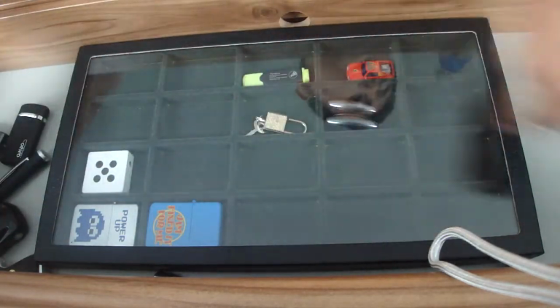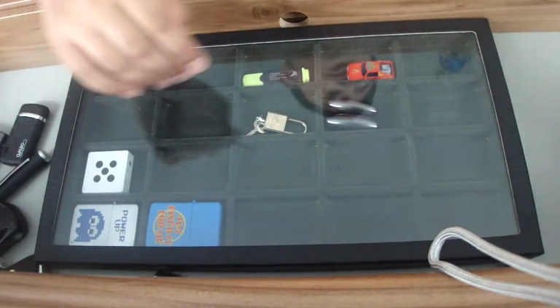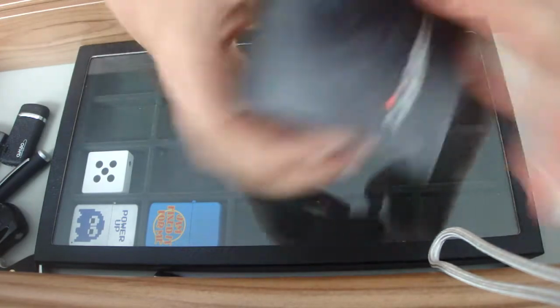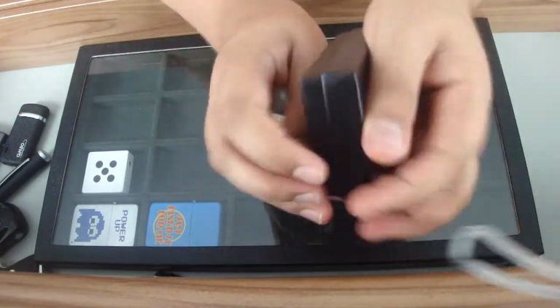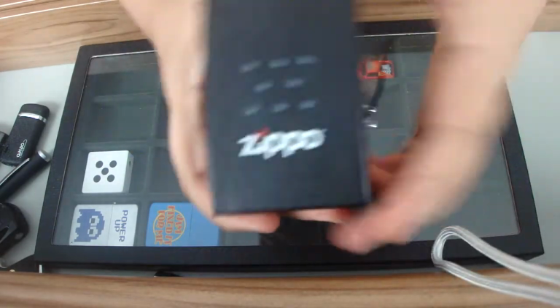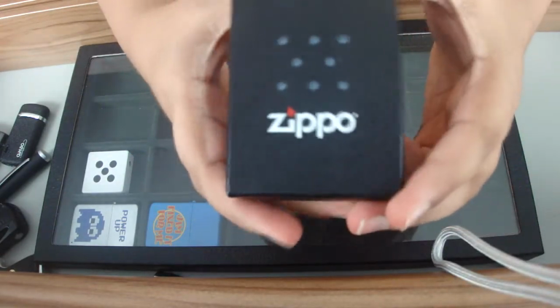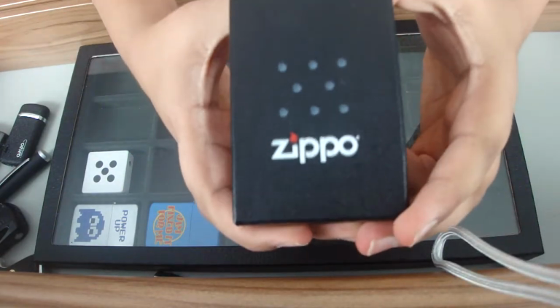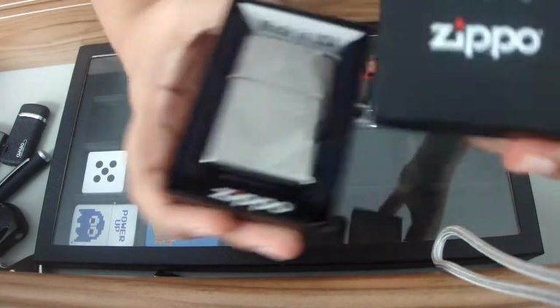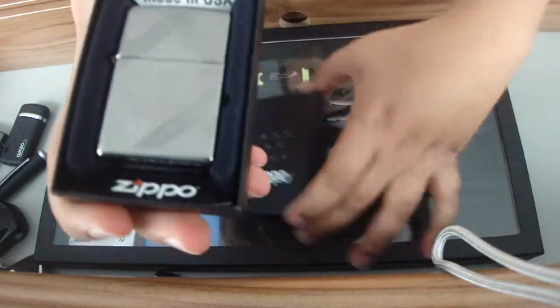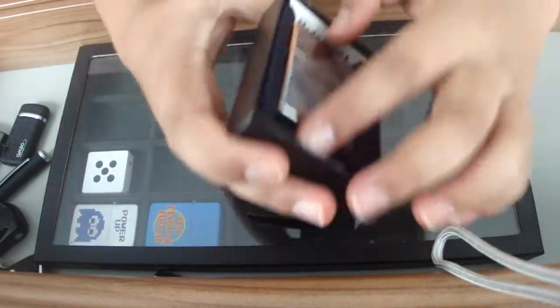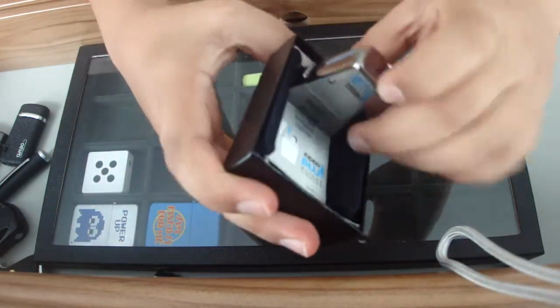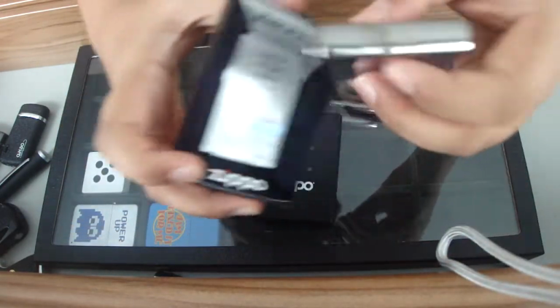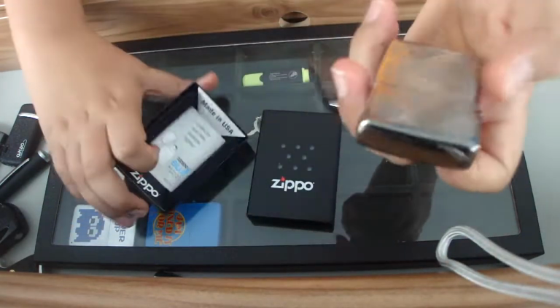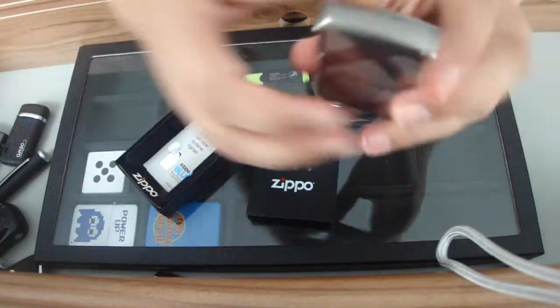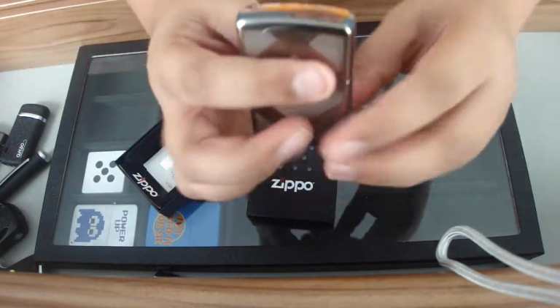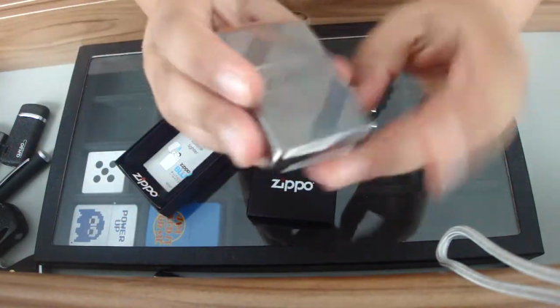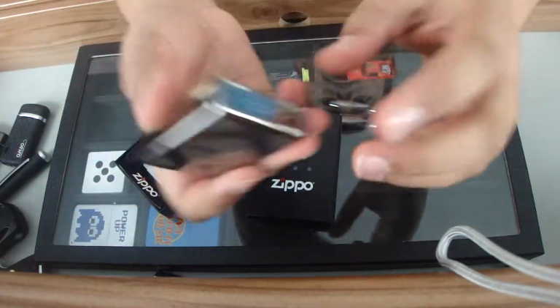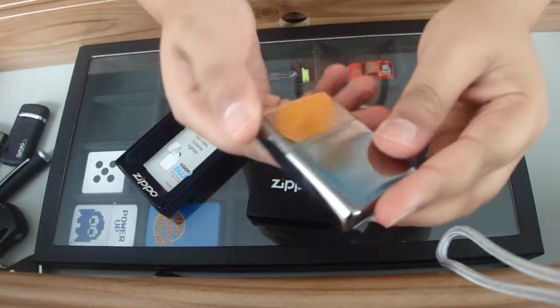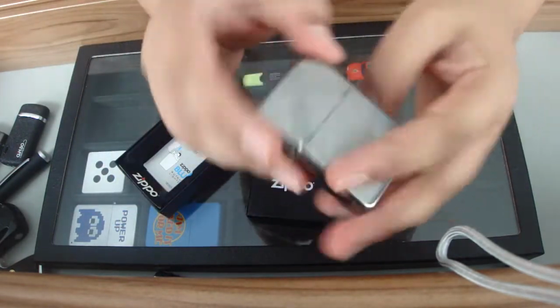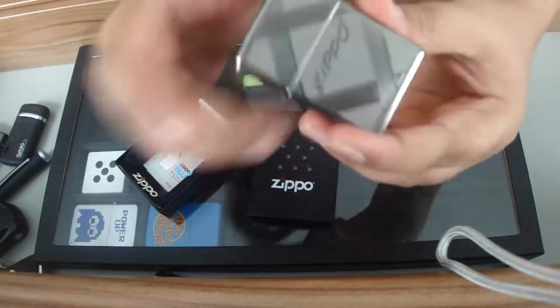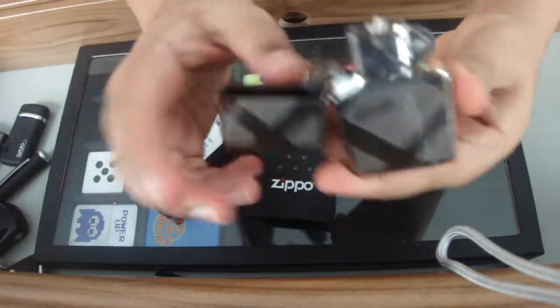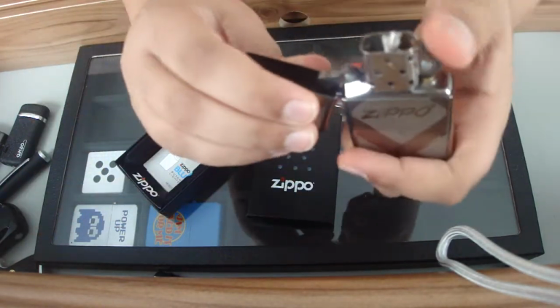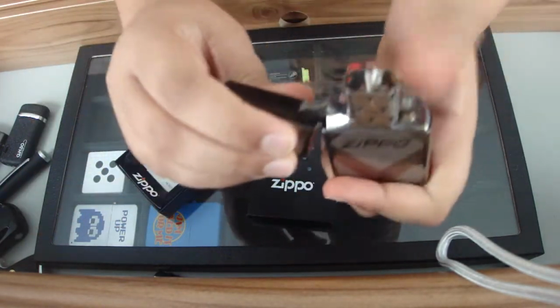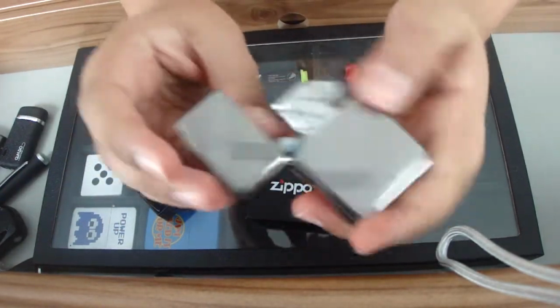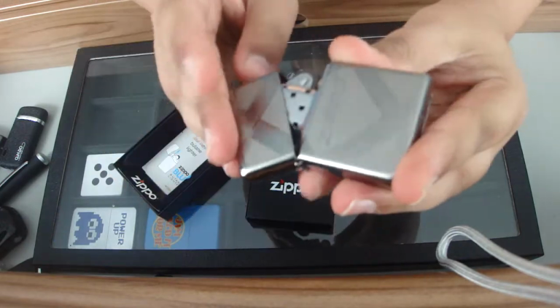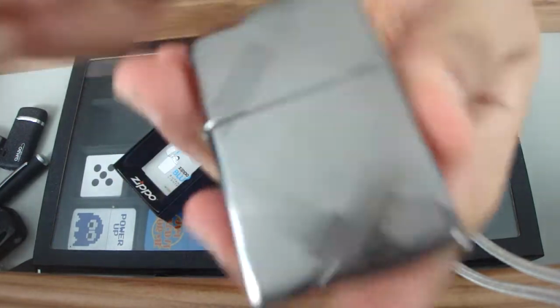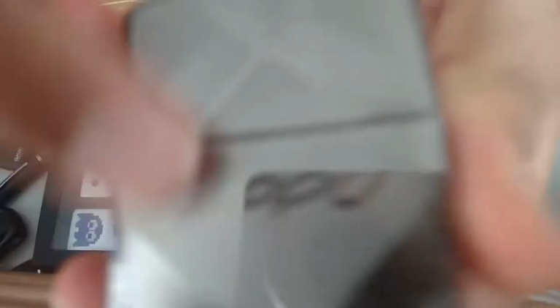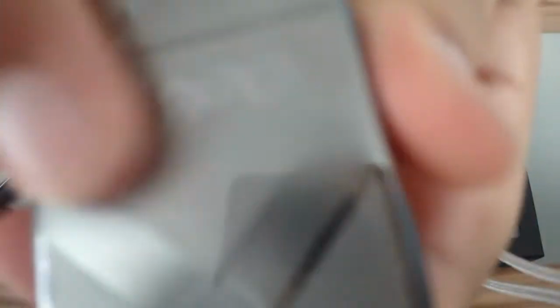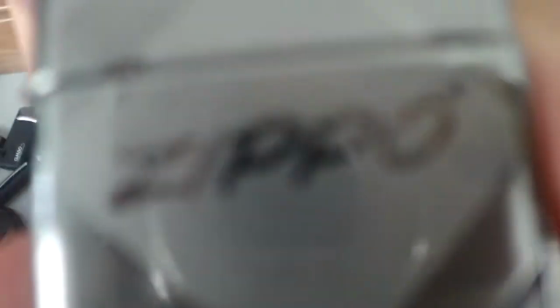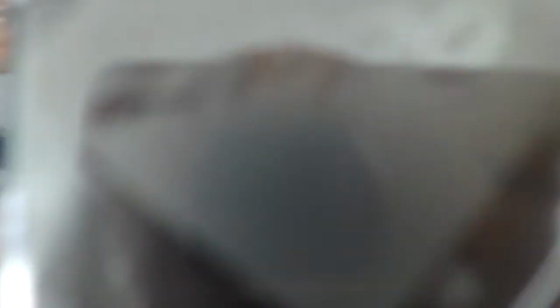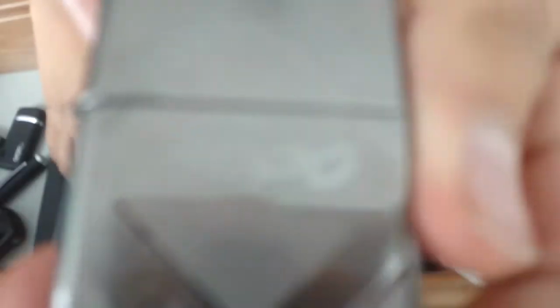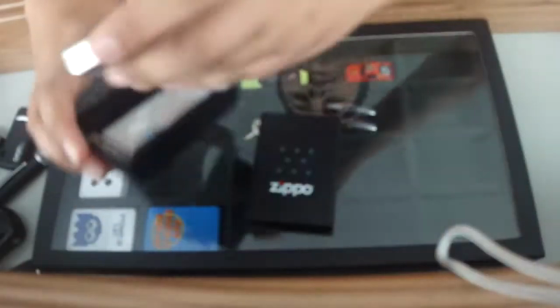I've got this Zippo that my dad bought for me. It was like $39.99 or something like that. It's black and has nice detailed green designs which I really like.